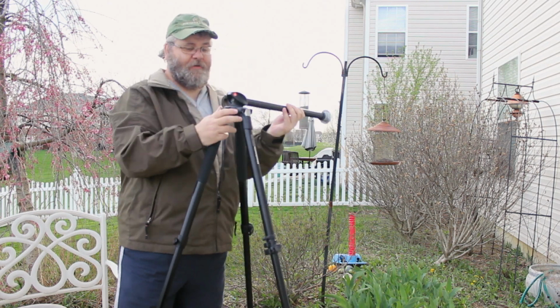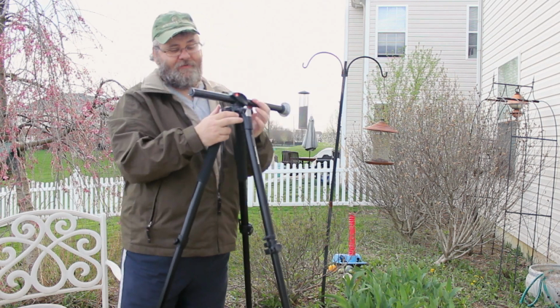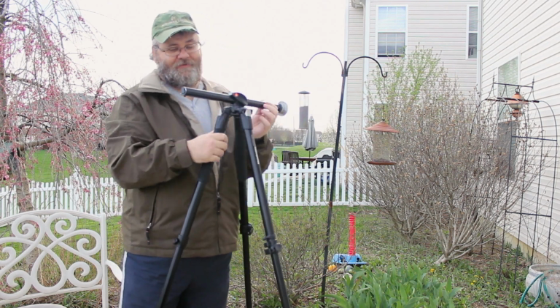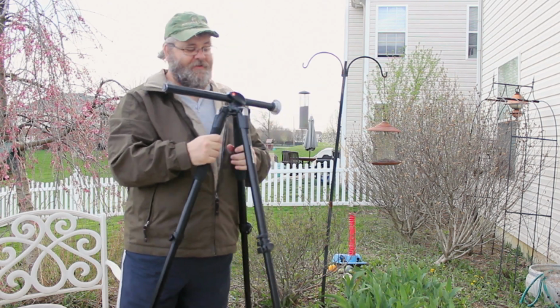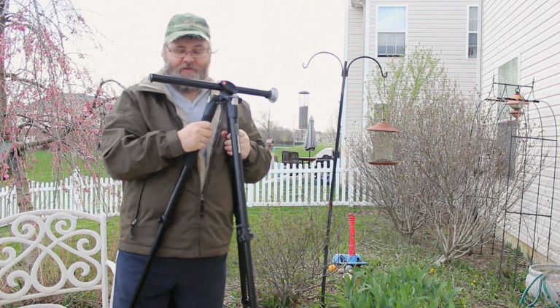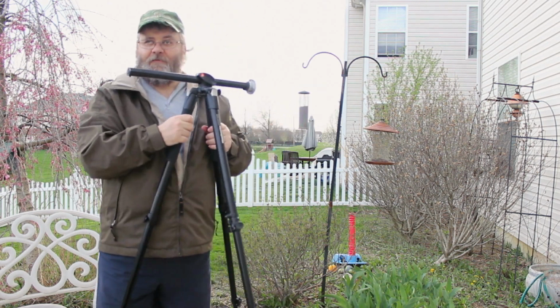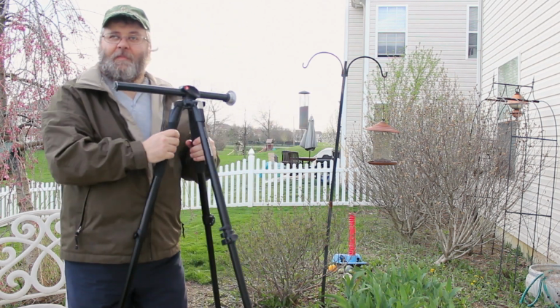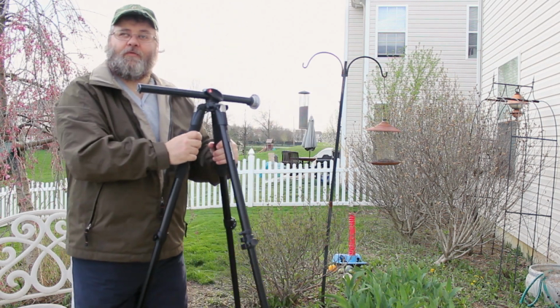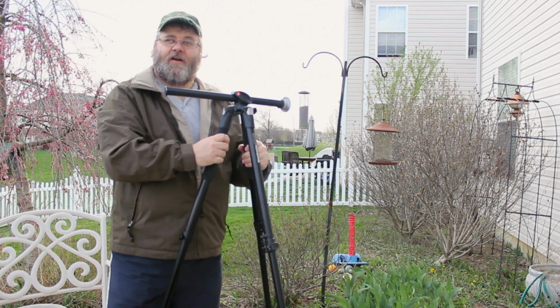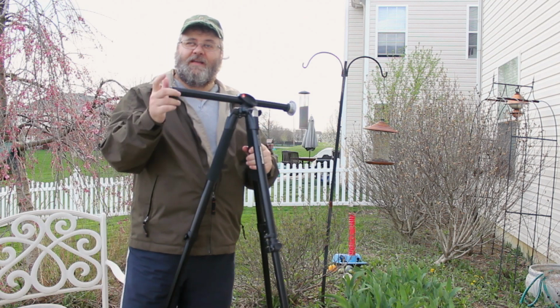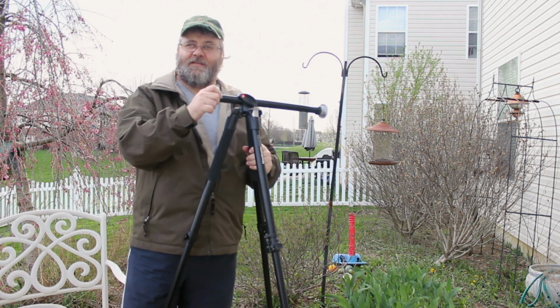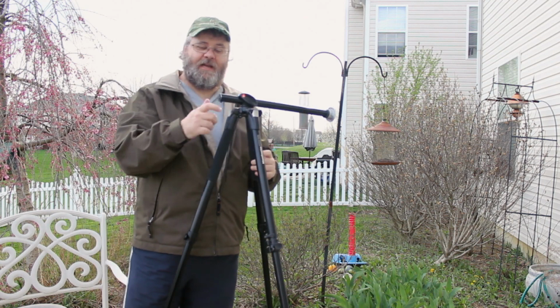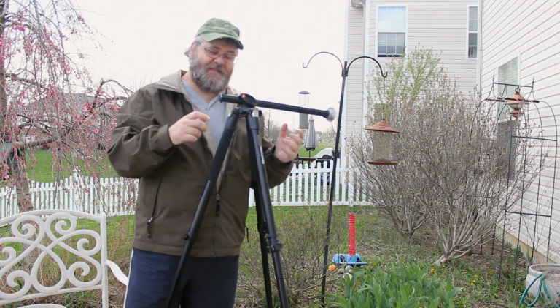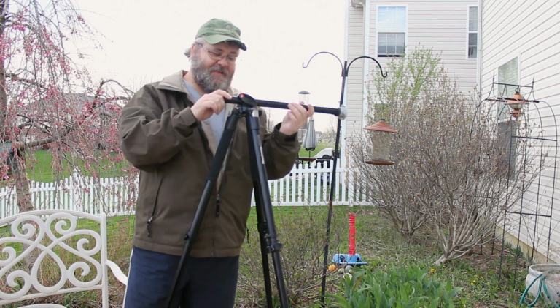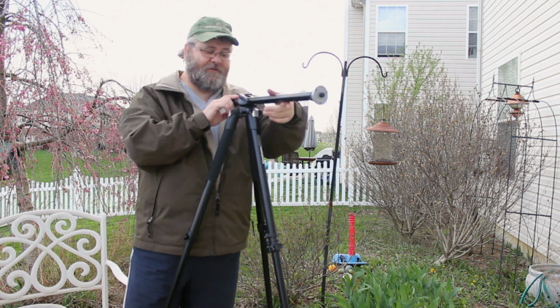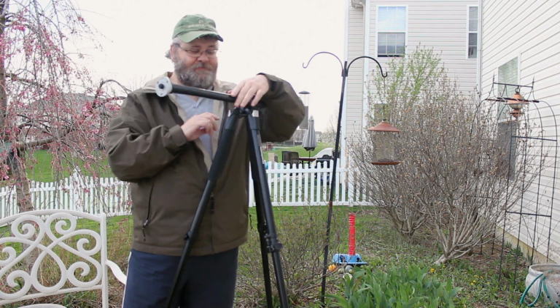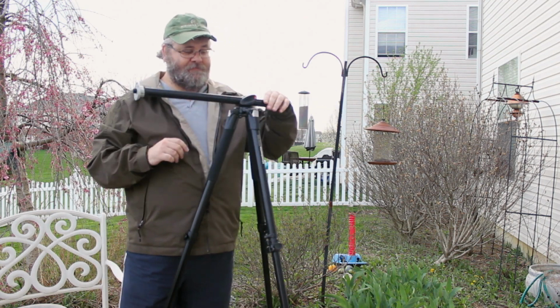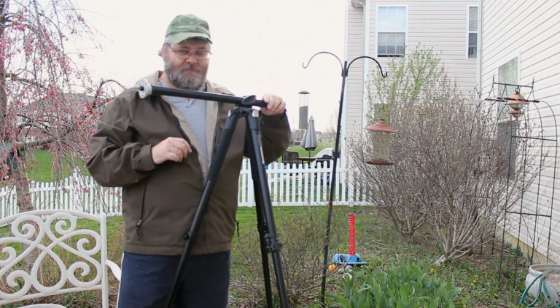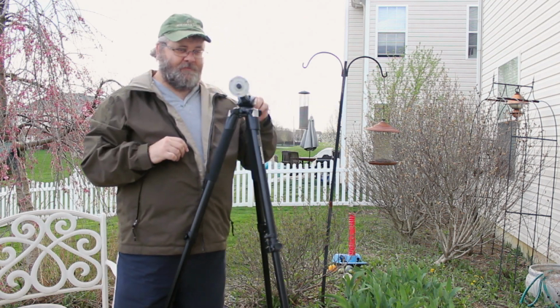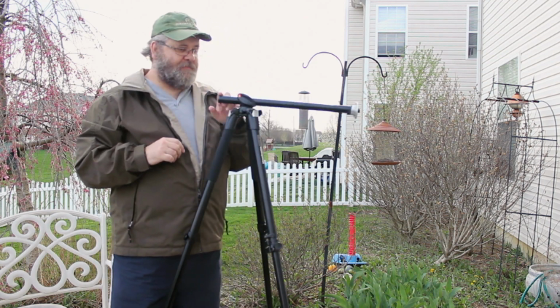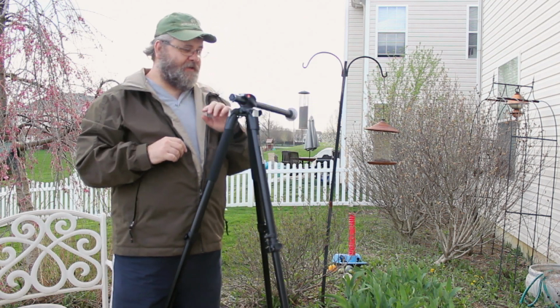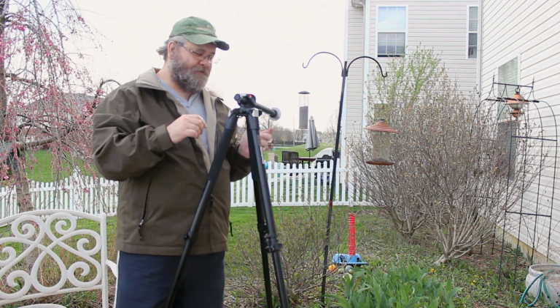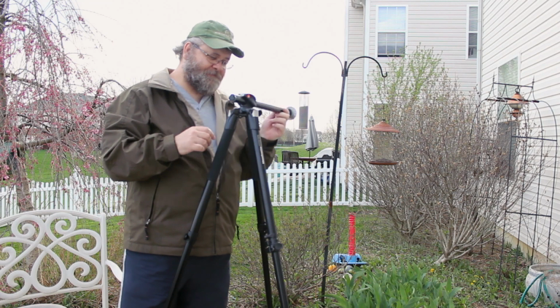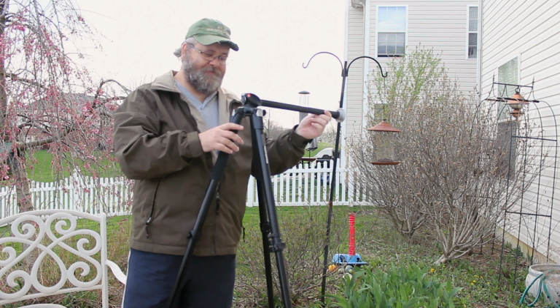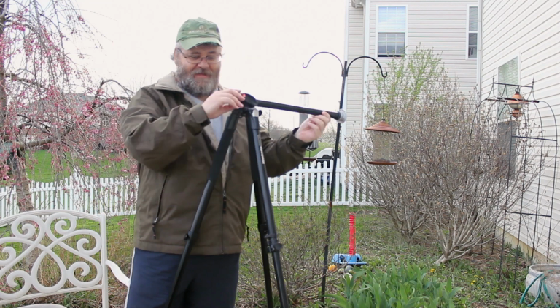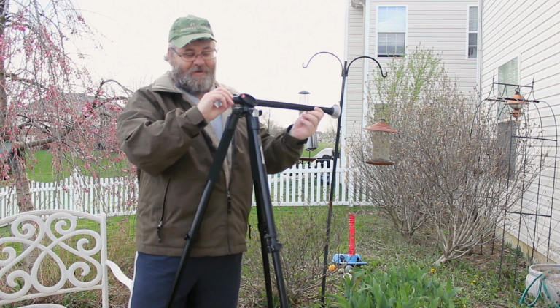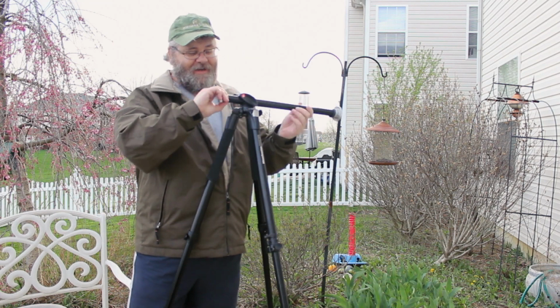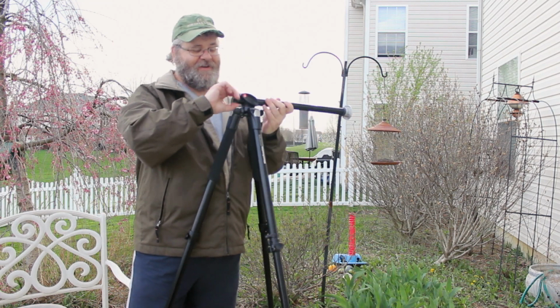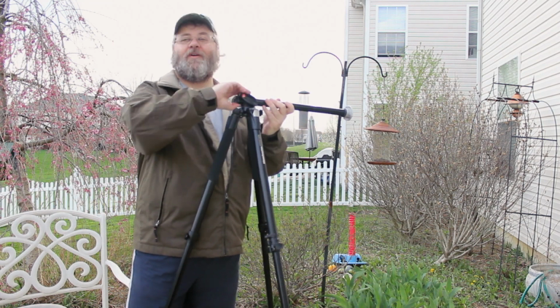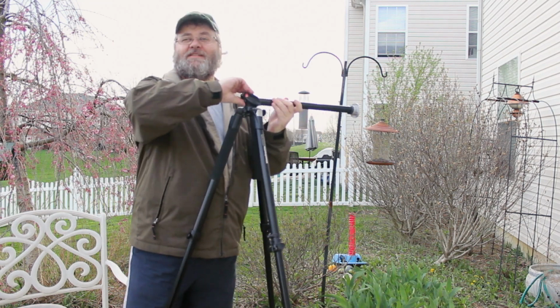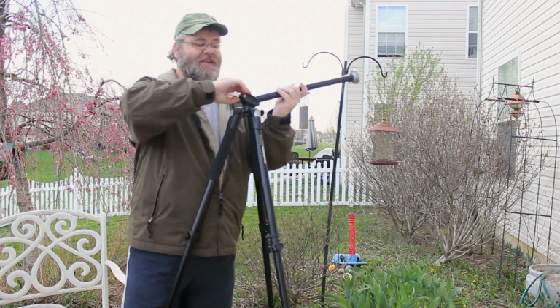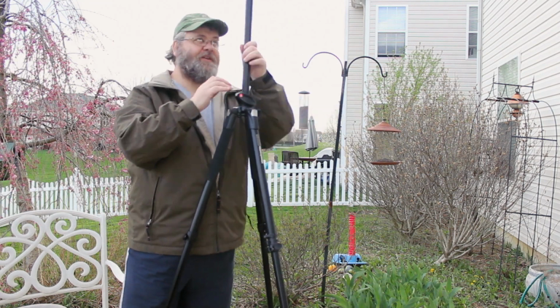There we go — the macro photography needs. If you want, you can extend it out and spin it around. But anyway, we'll cover all this in the review.